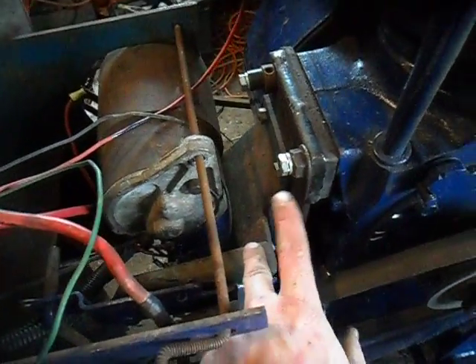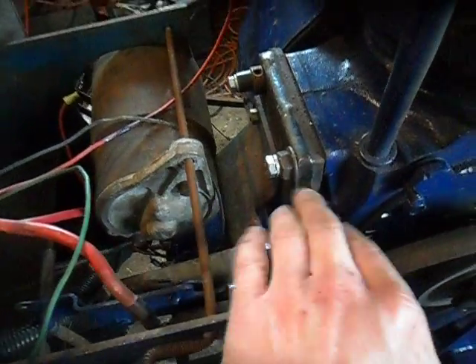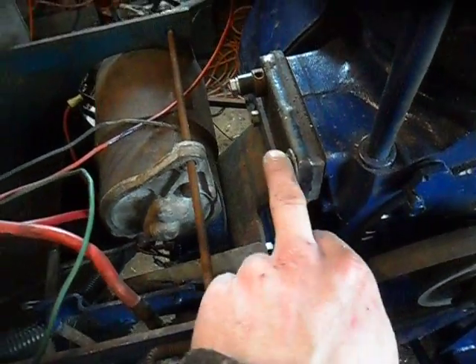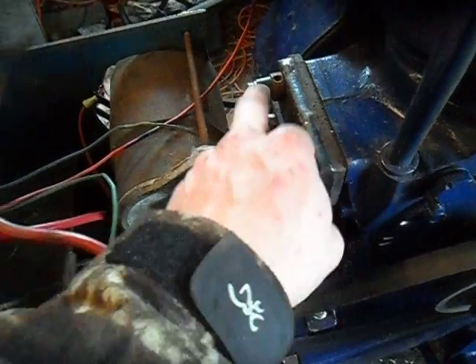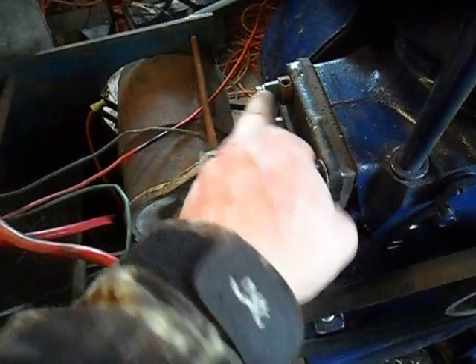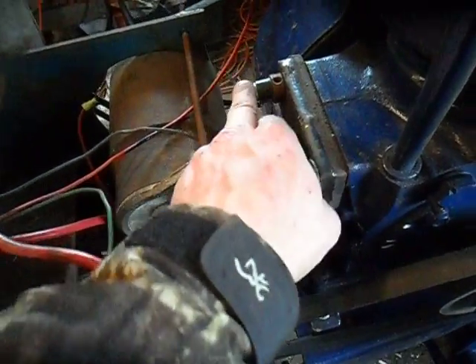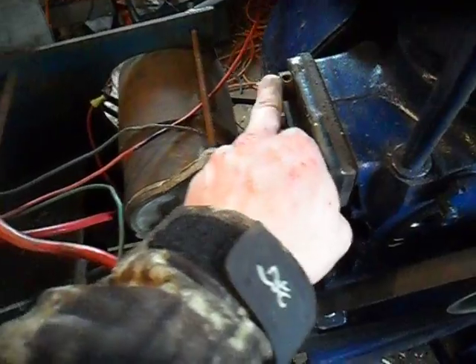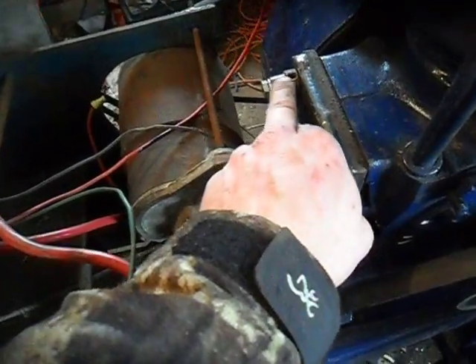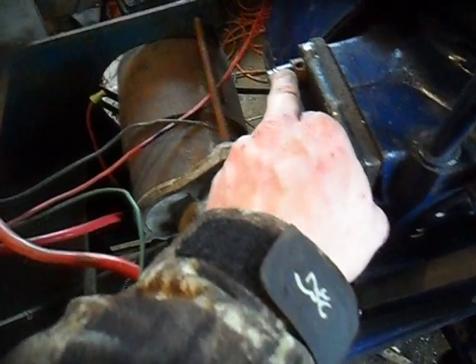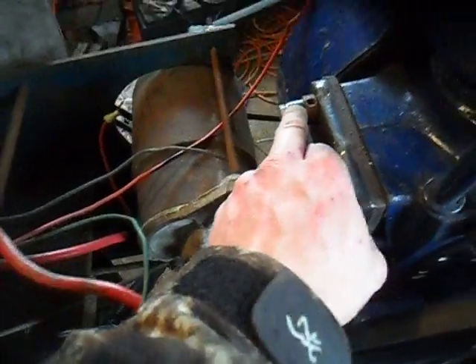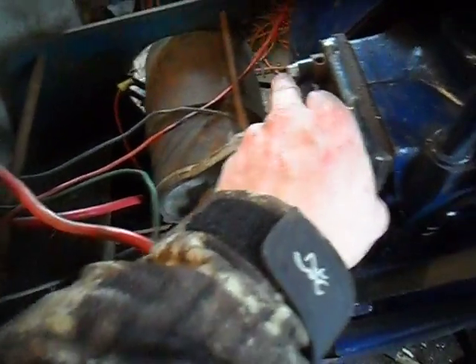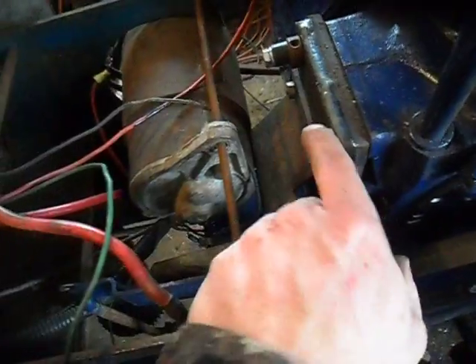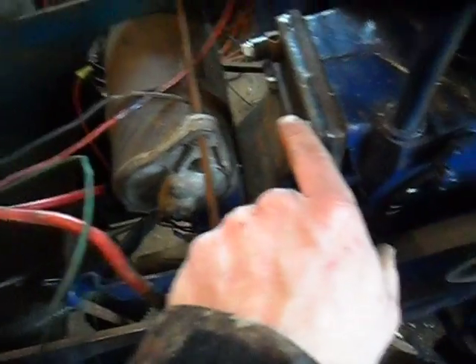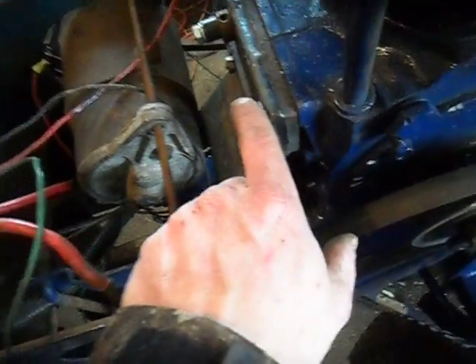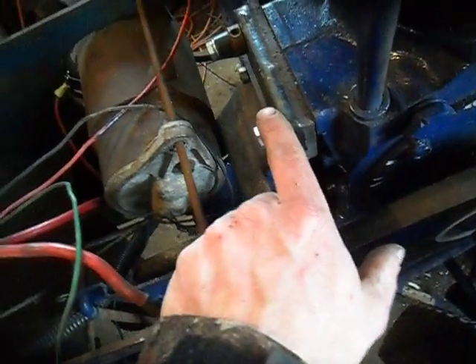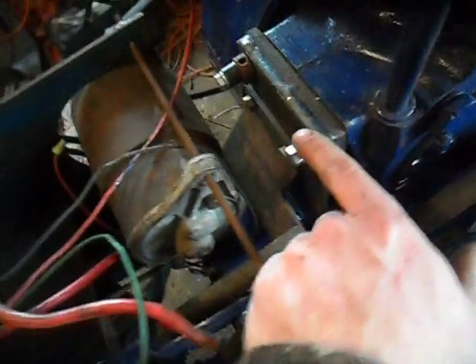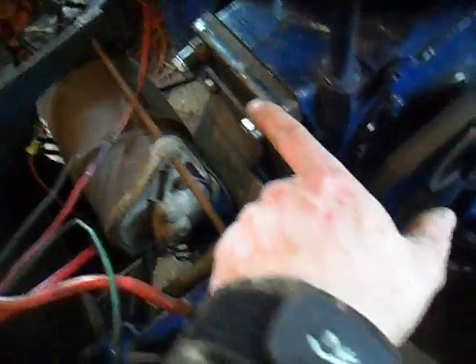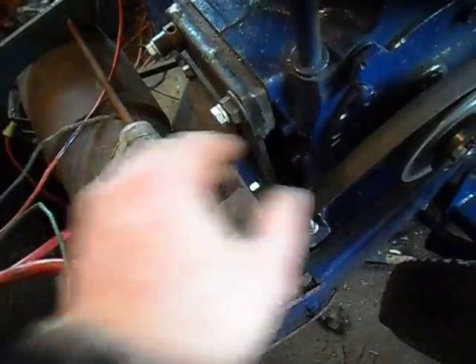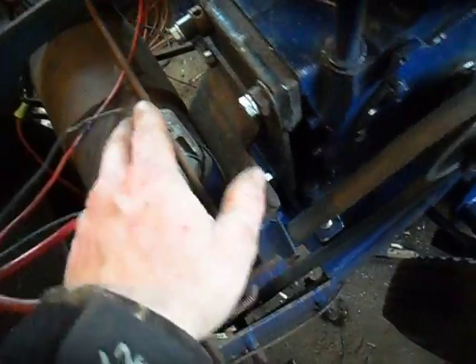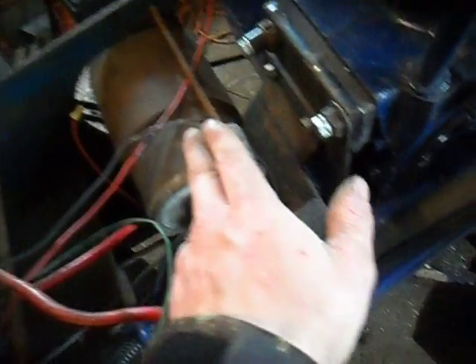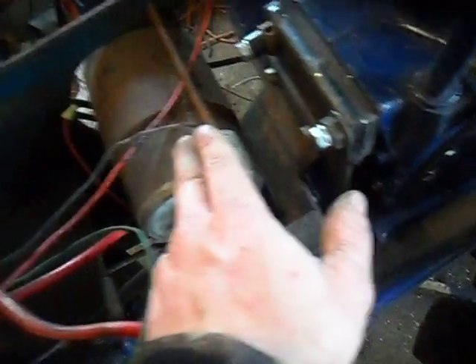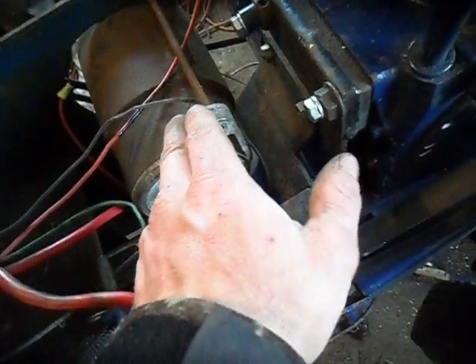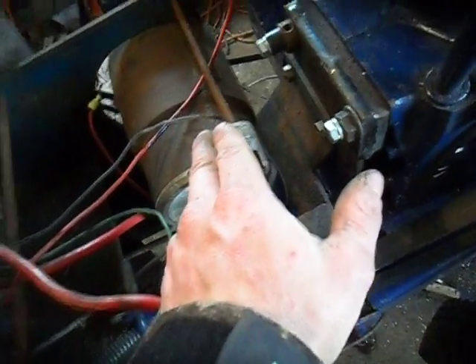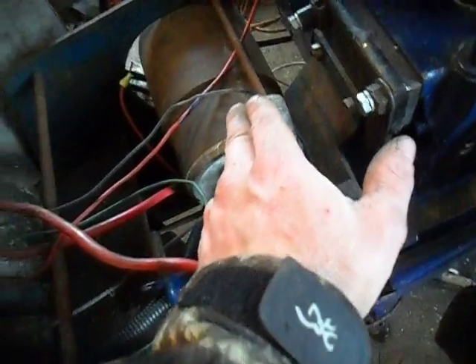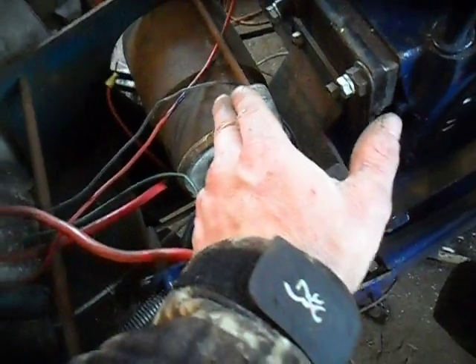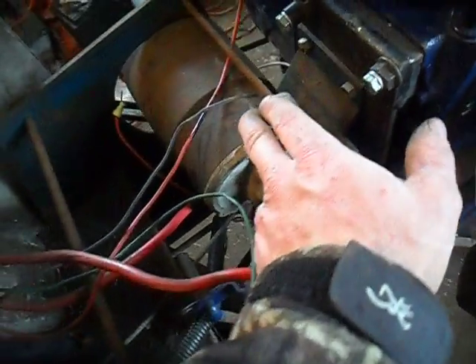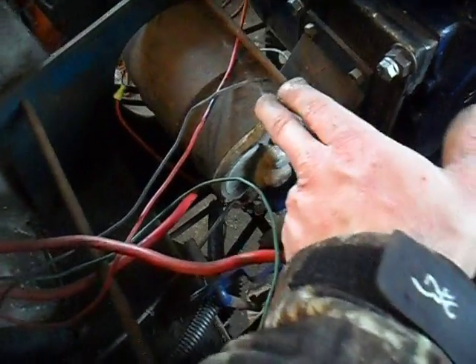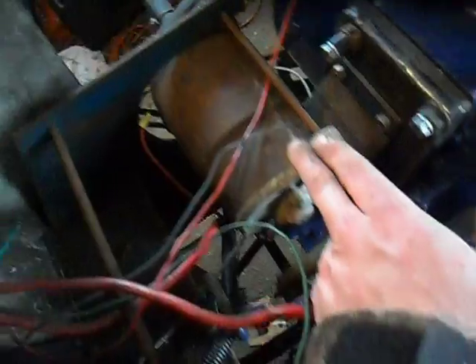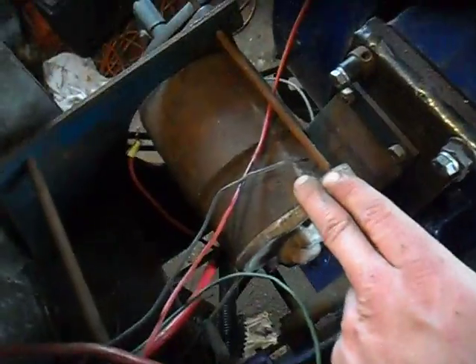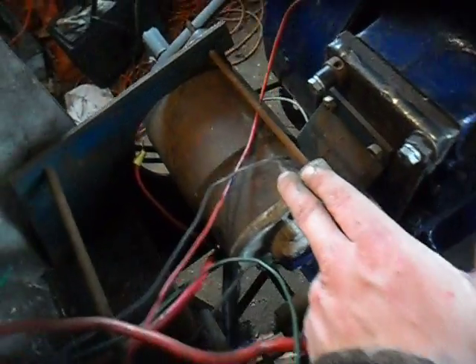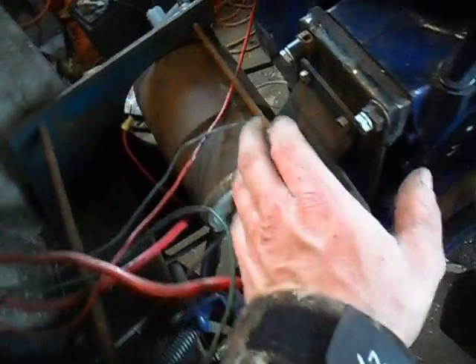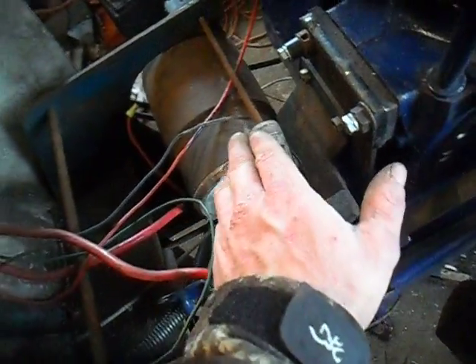I'm getting different bolts — these are just makeshift for now. The starter generator is not the original one to the tractor; this is another one I had. It's the same thing, though — actually, this one I think is a little more compact.